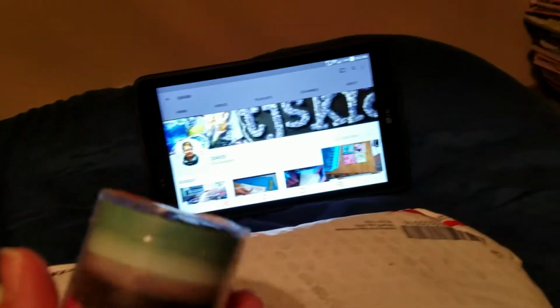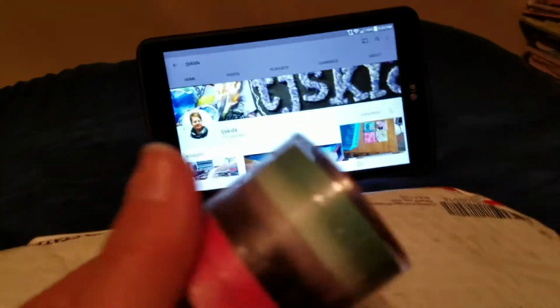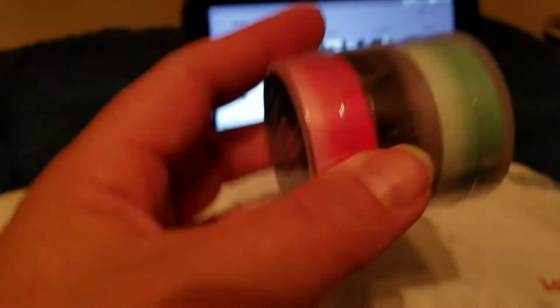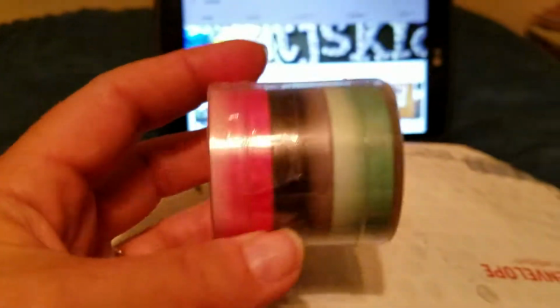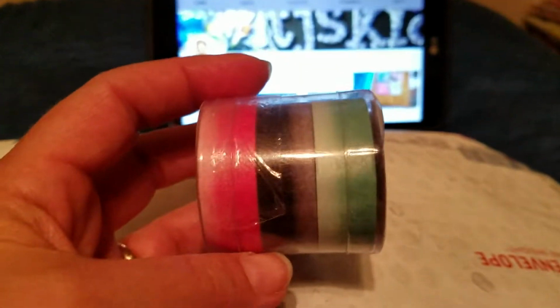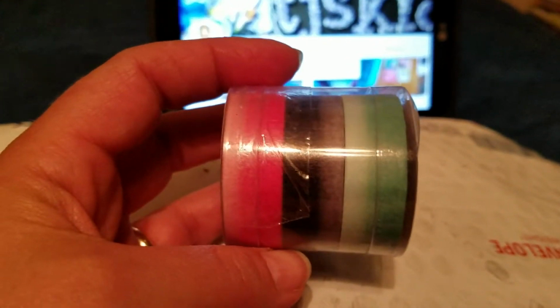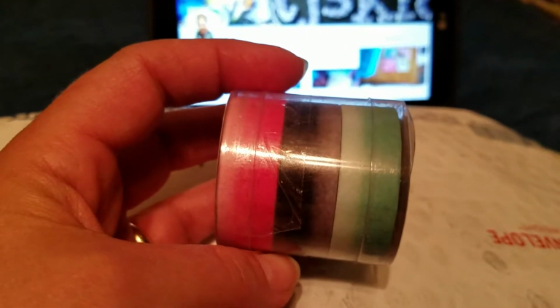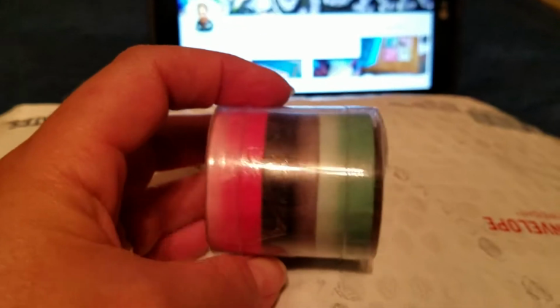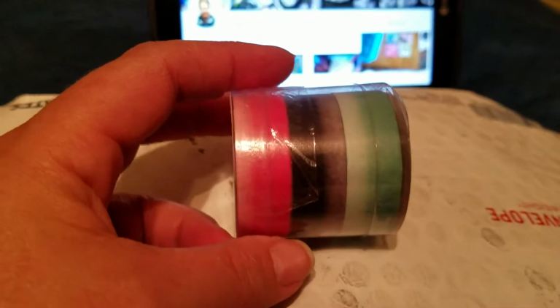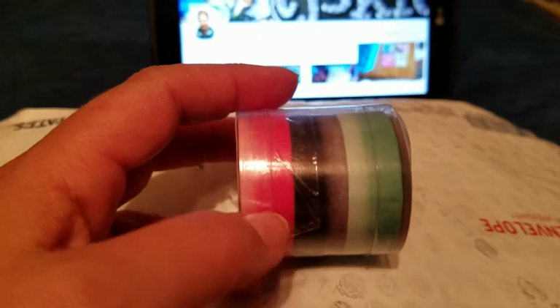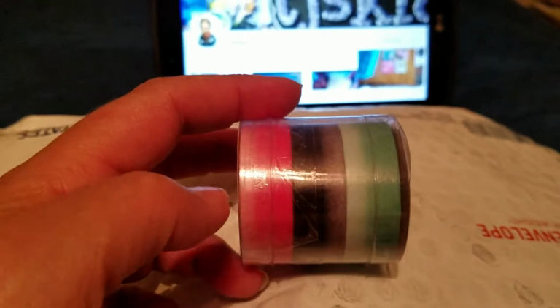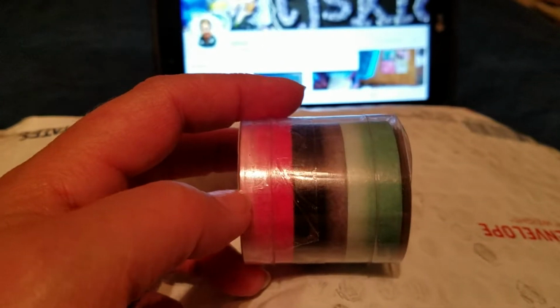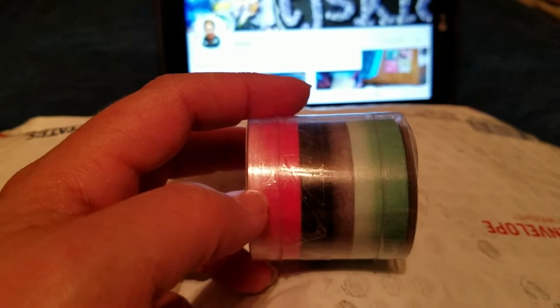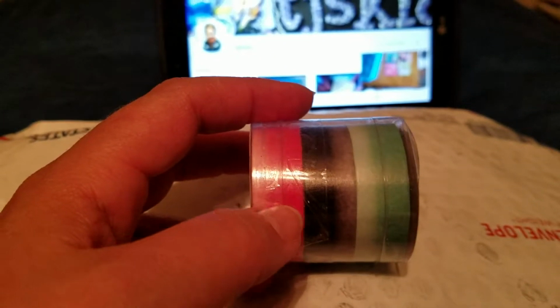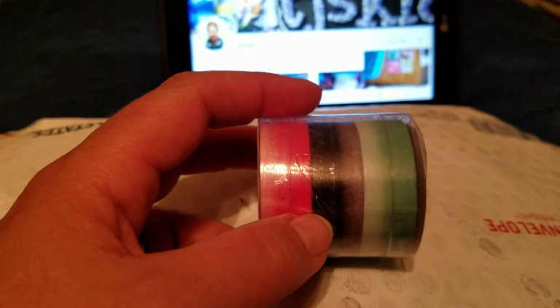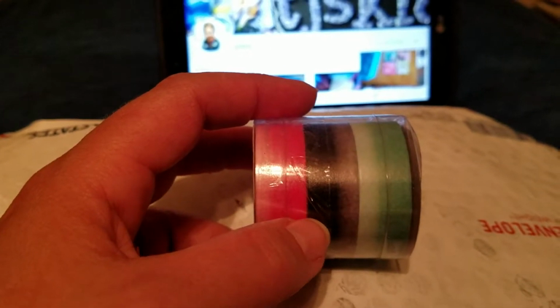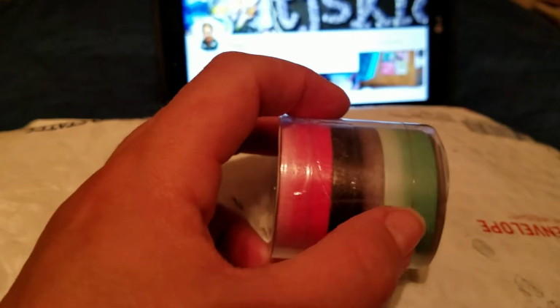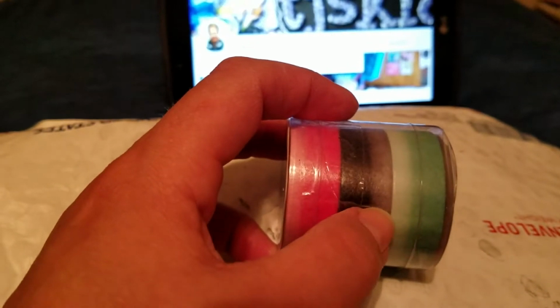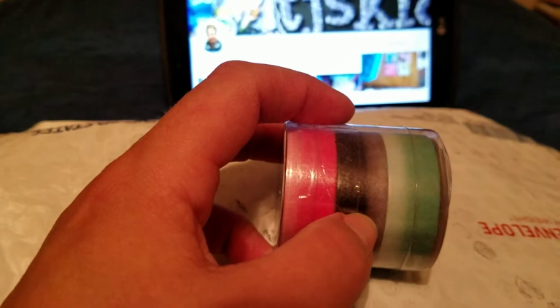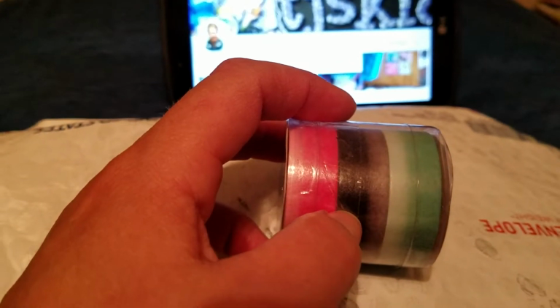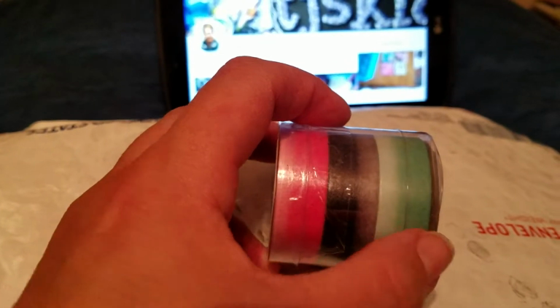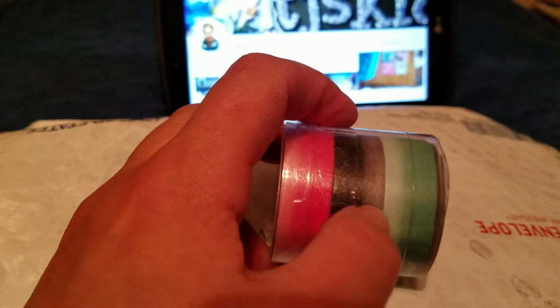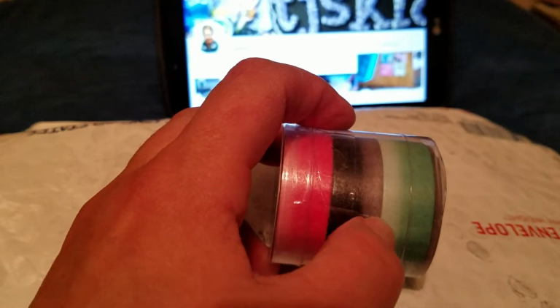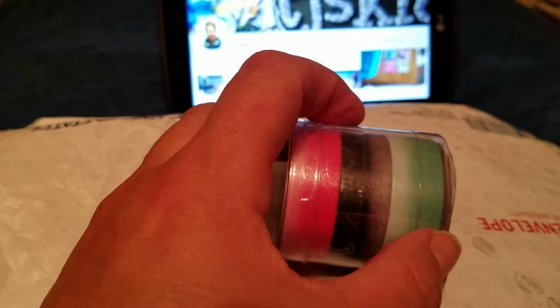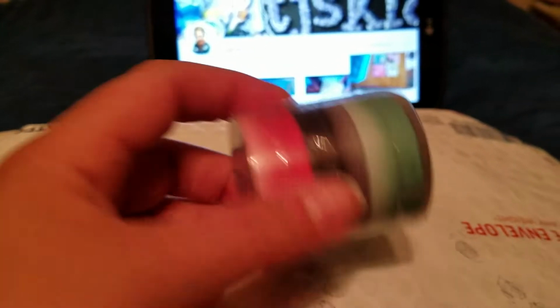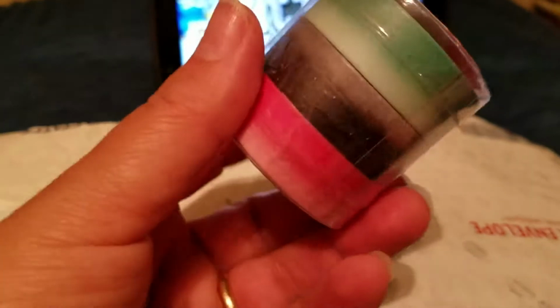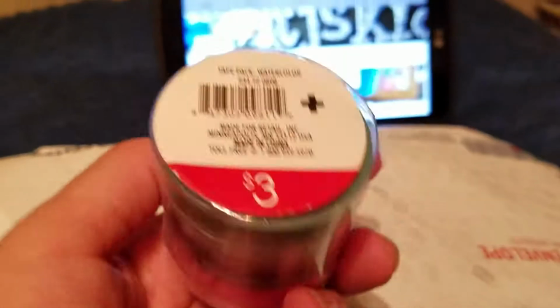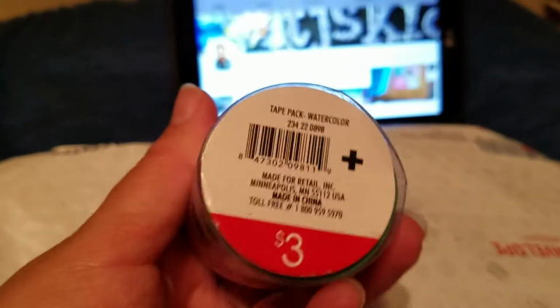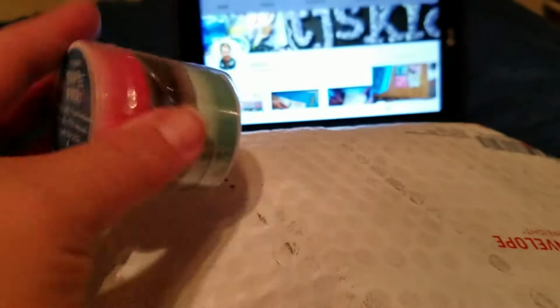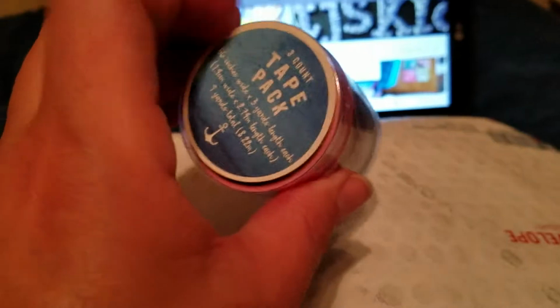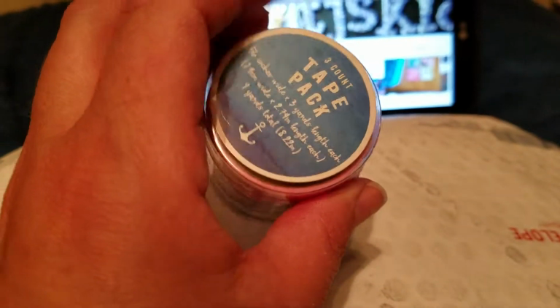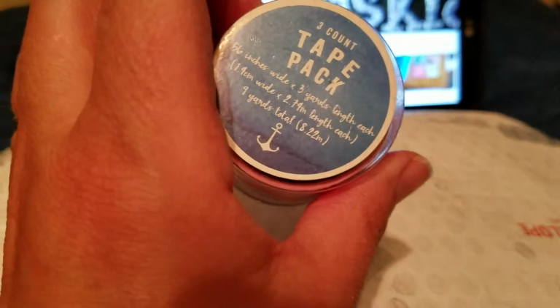She sent me this beautiful washi tape. Look at this — isn't this cool? It starts out light color, goes darker, light then darker, light then darker. I love it. It's a really sweet little washi tape that she sent me.